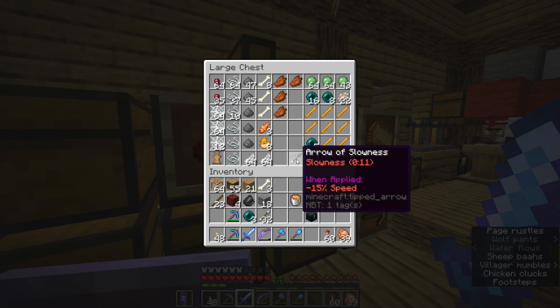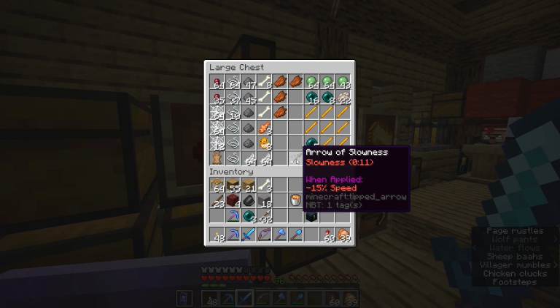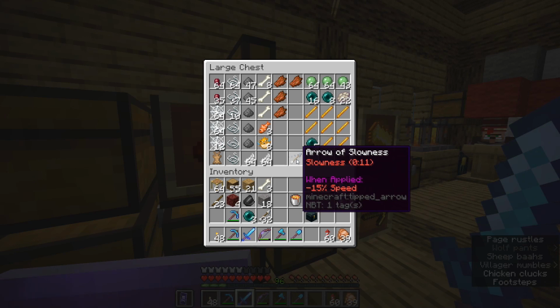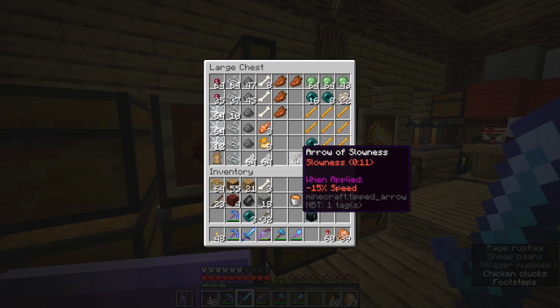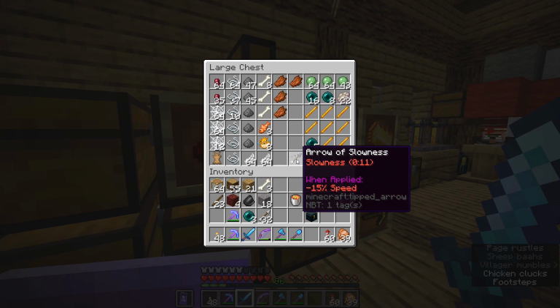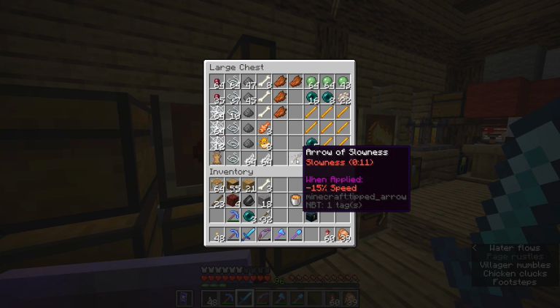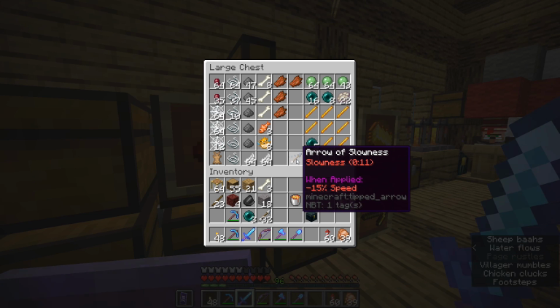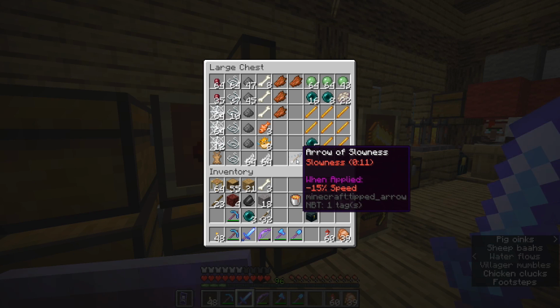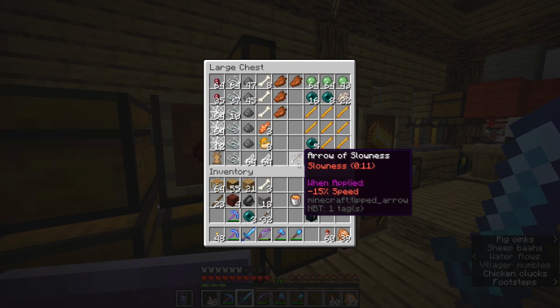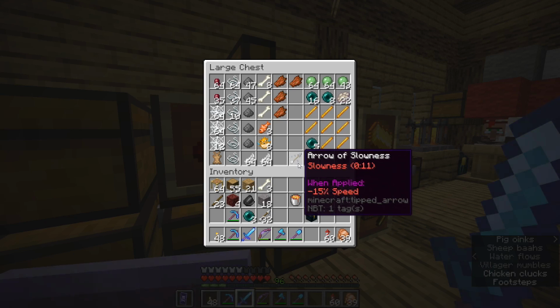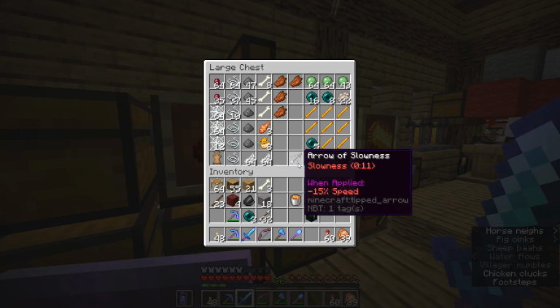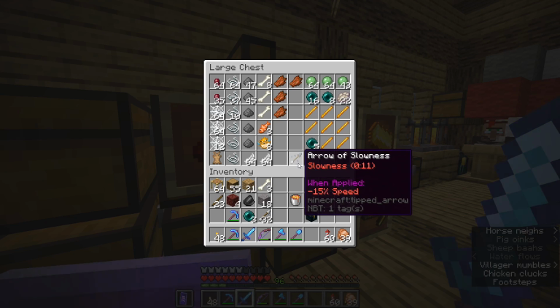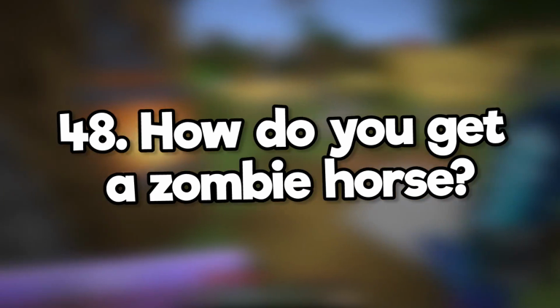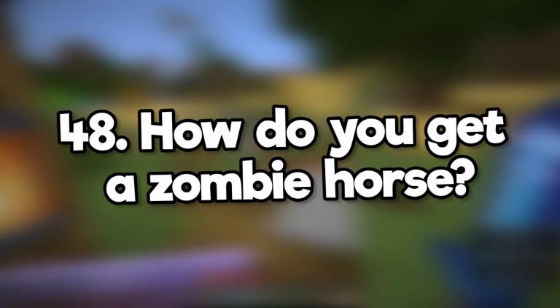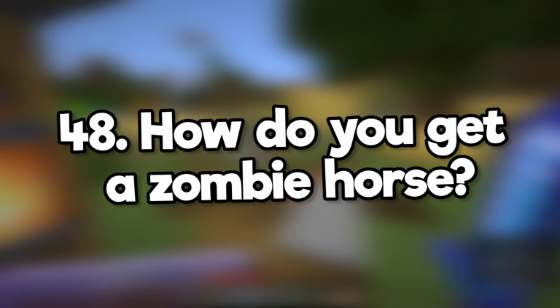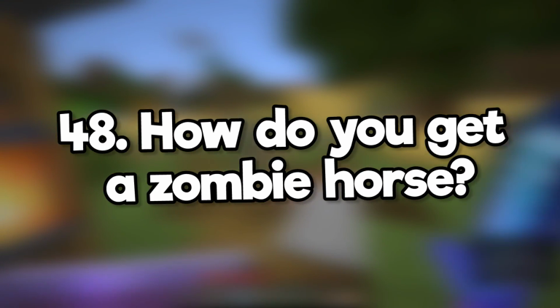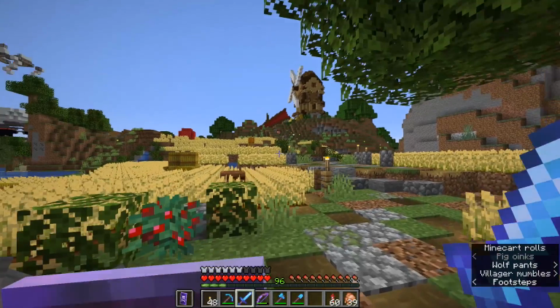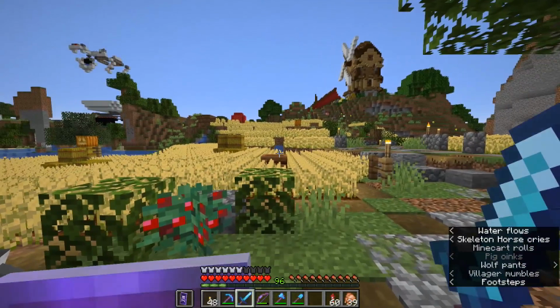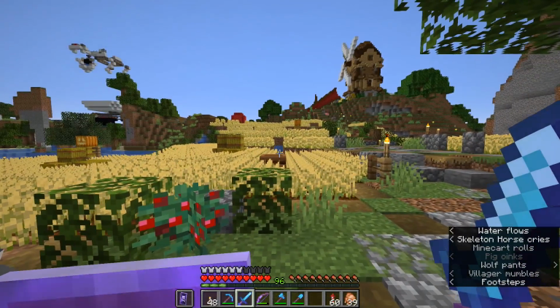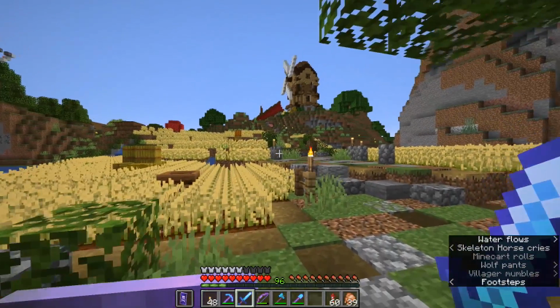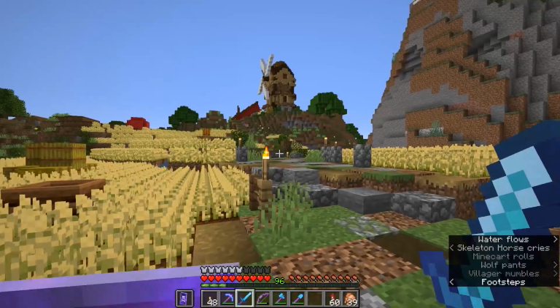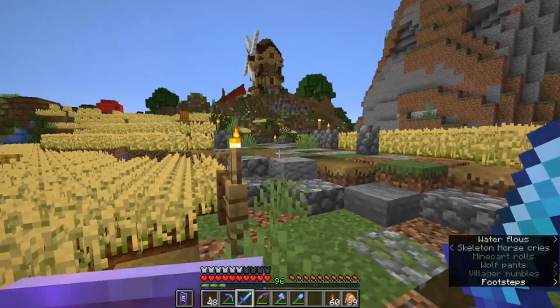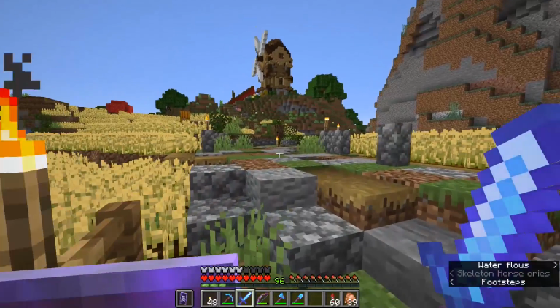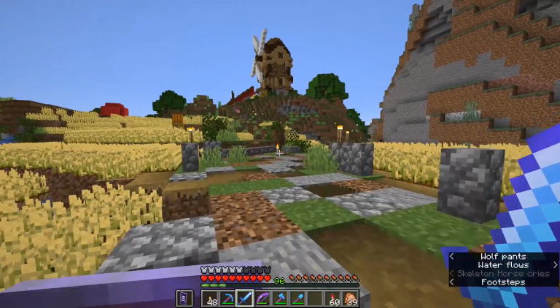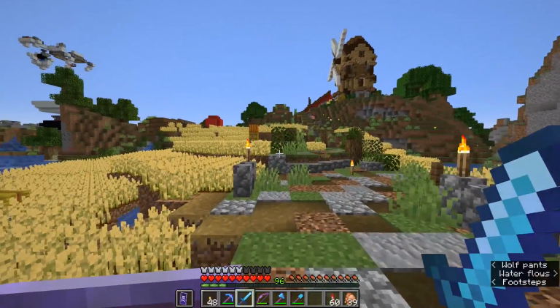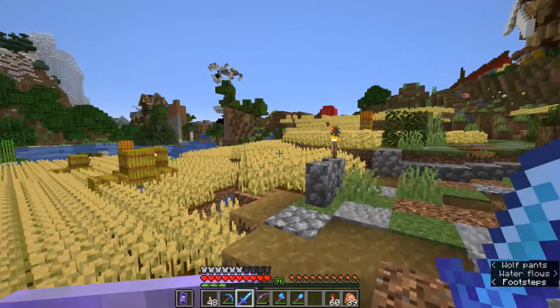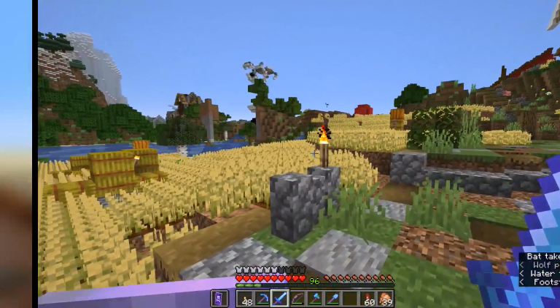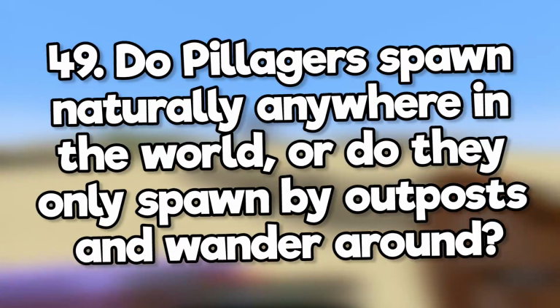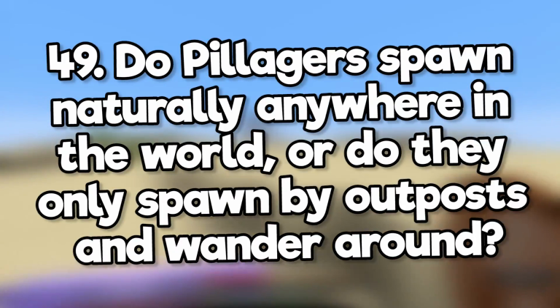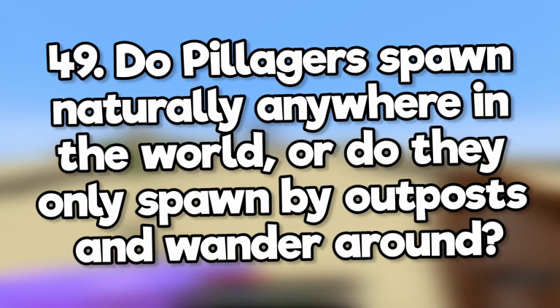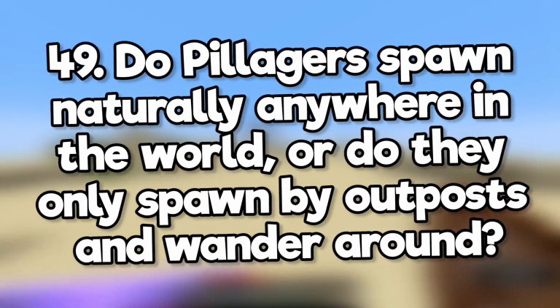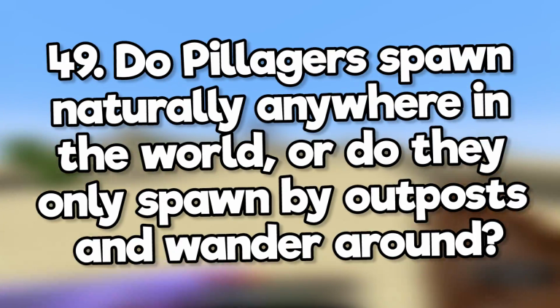I don't normally bother with them, but then I don't normally build in ice biomes. How do you get a zombie horse? With commands. Zombie horses don't spawn naturally in survival, even though skeleton horses do.